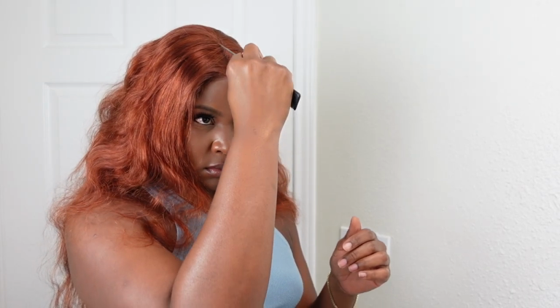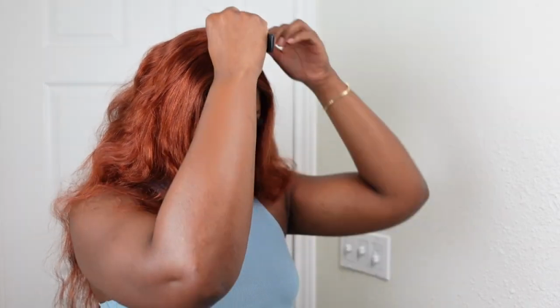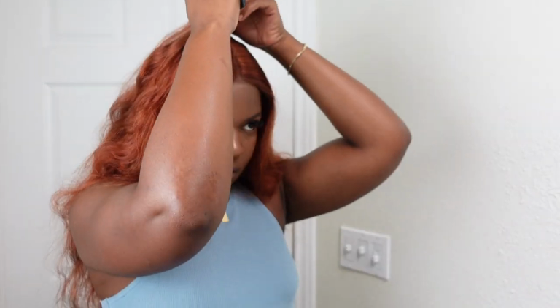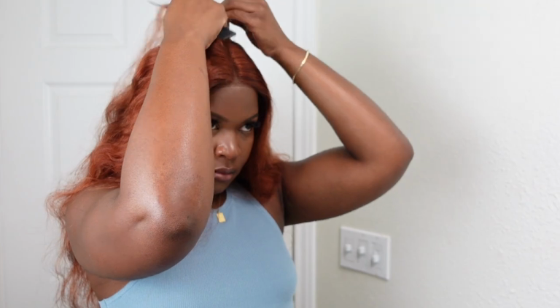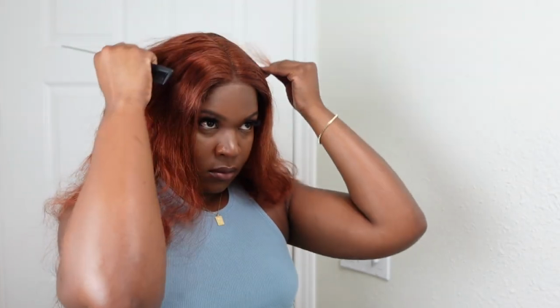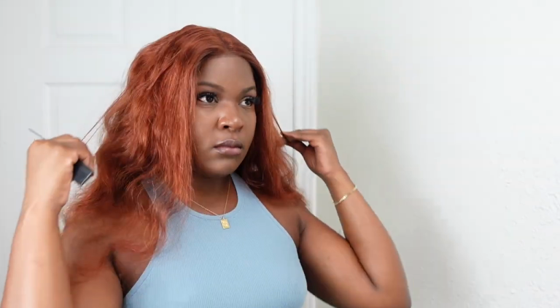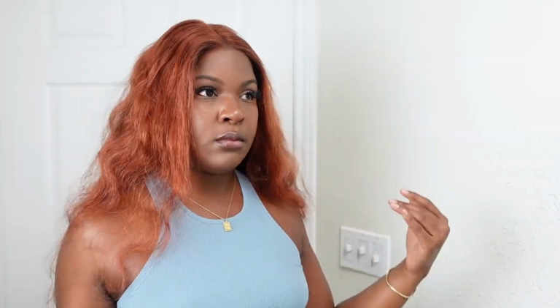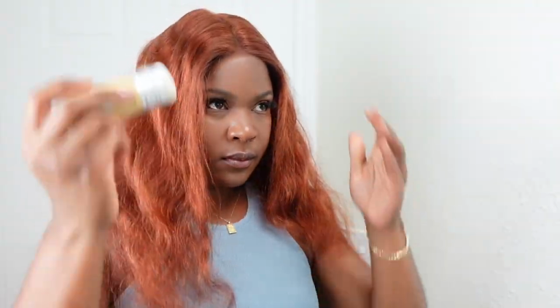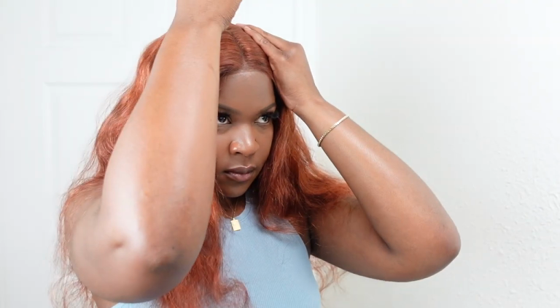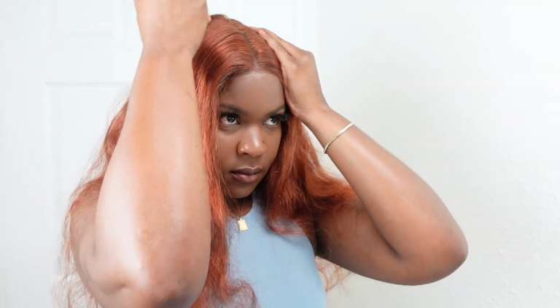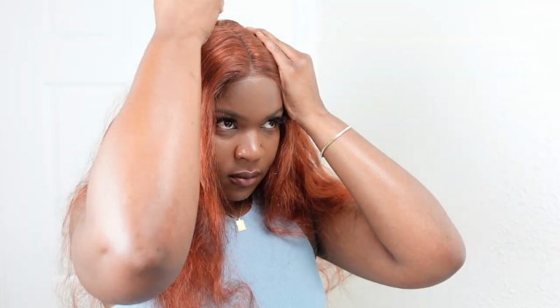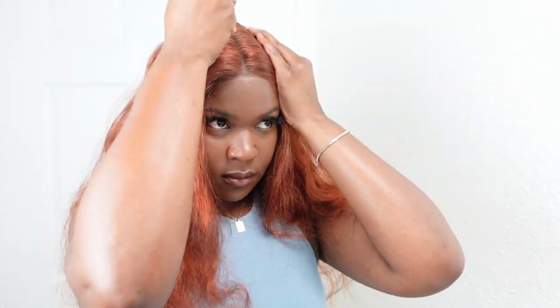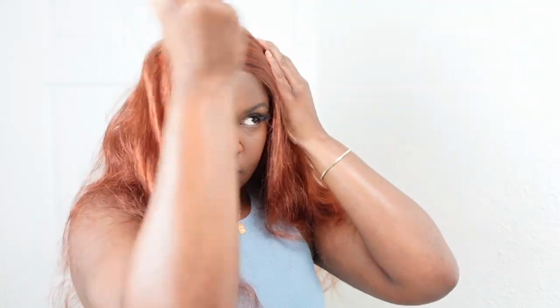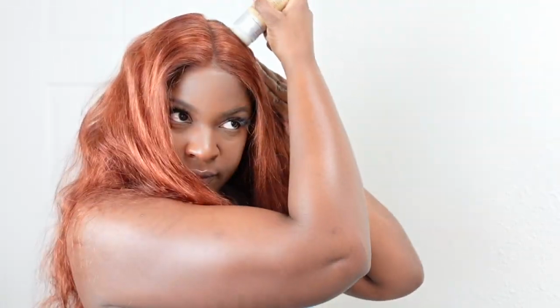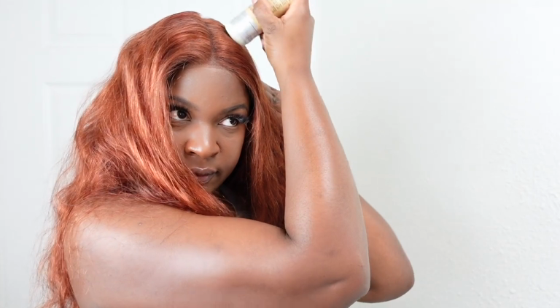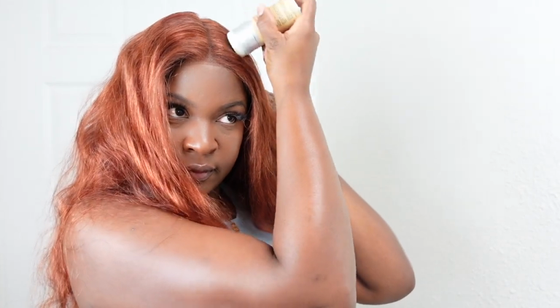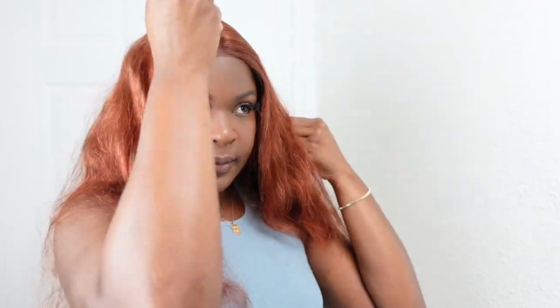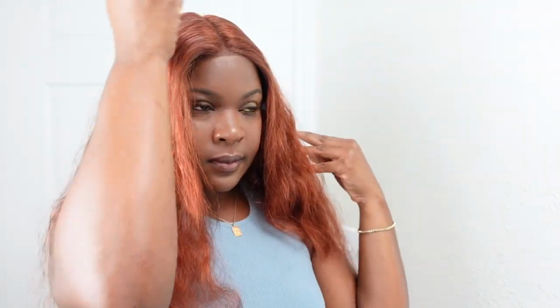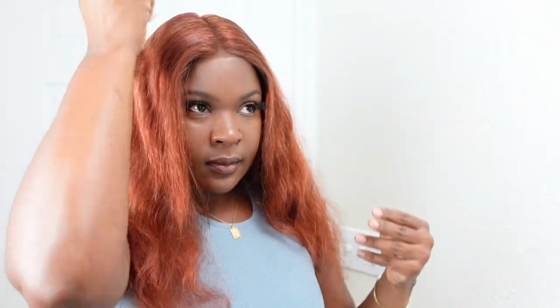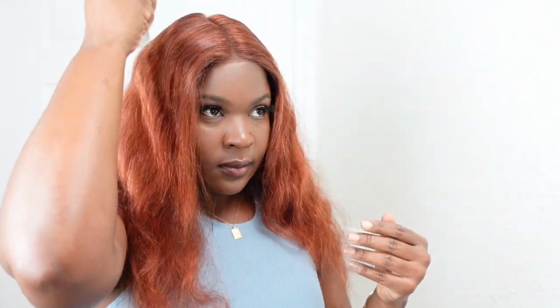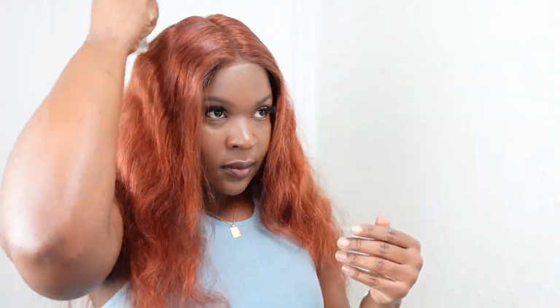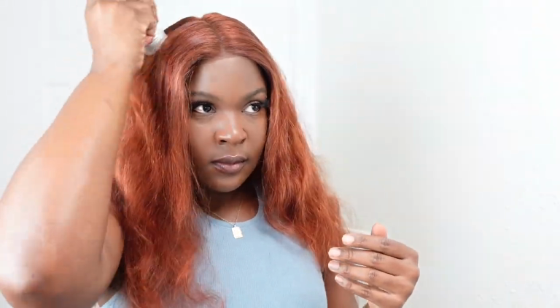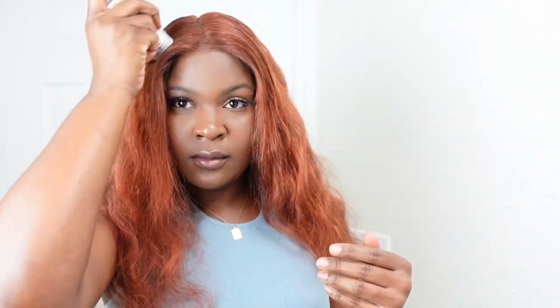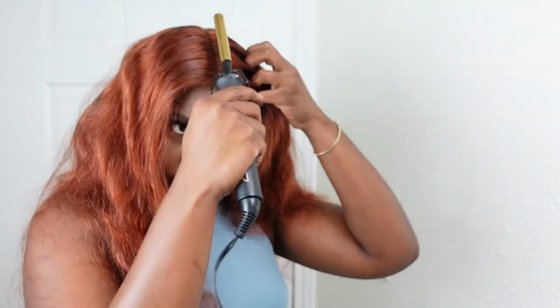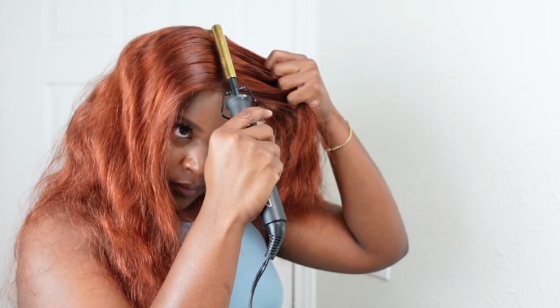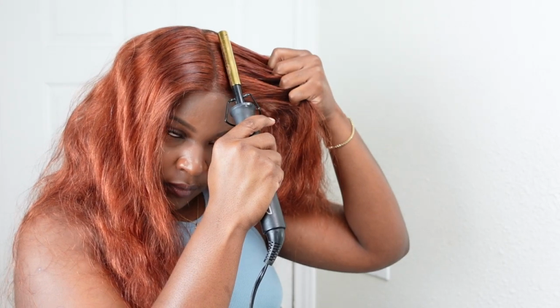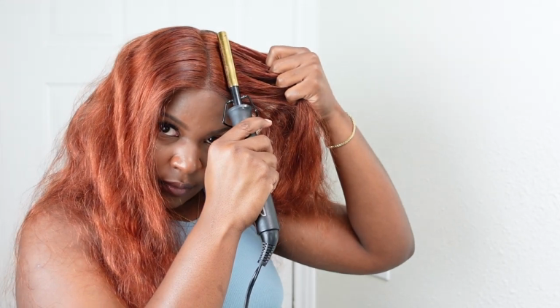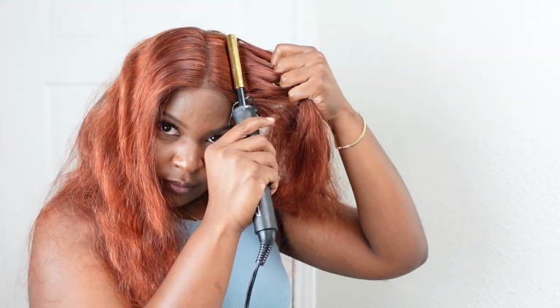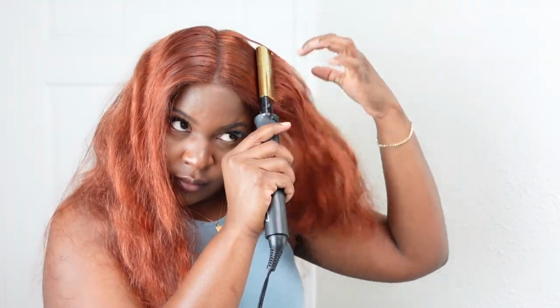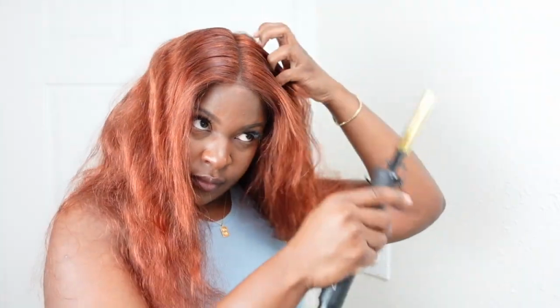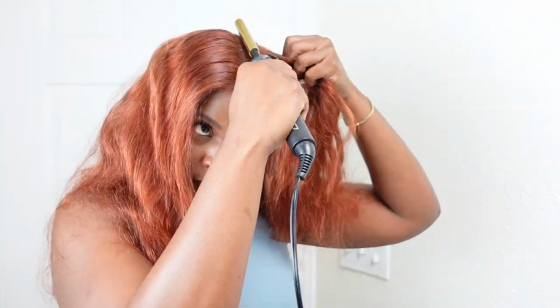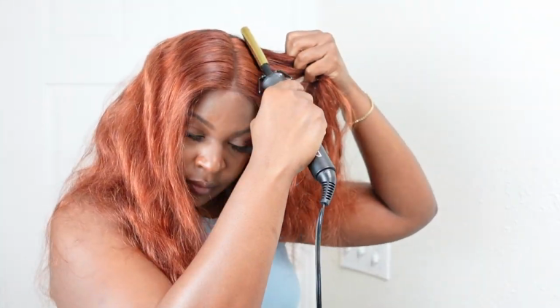Now I'm just defining my part. We're going to stick with a middle part. I'm adding a little bit of my wax stick to that parting area, and then I'm going to use my hot comb to make sure everything is nice and flat.